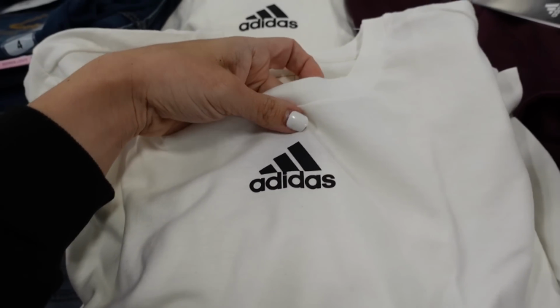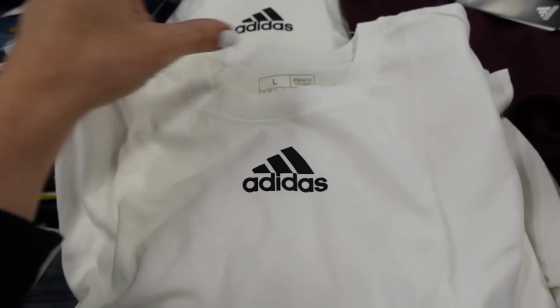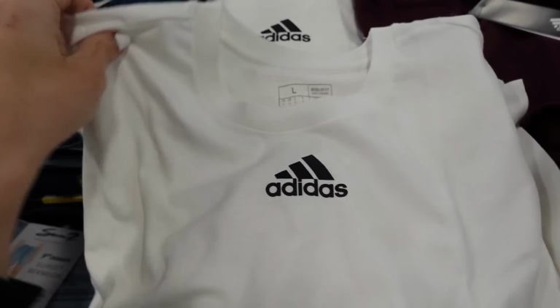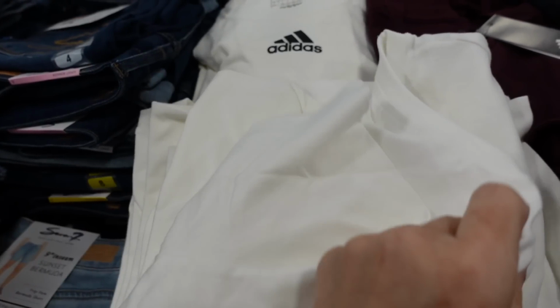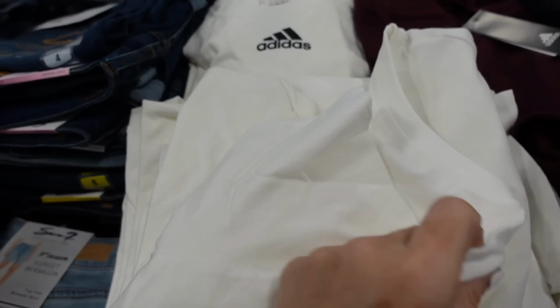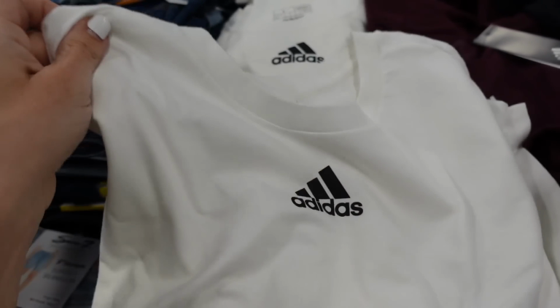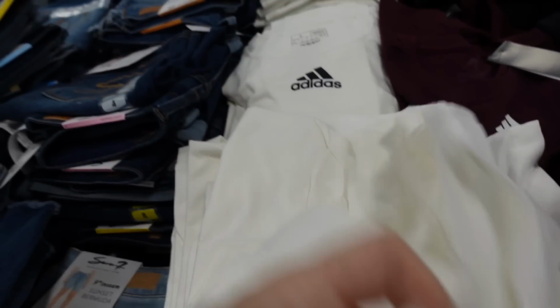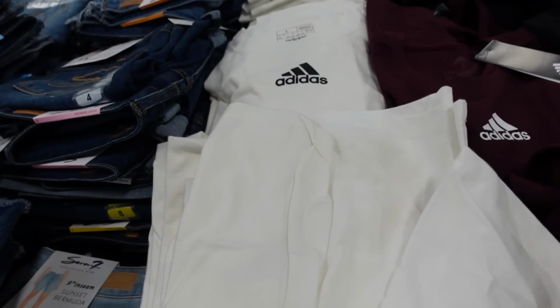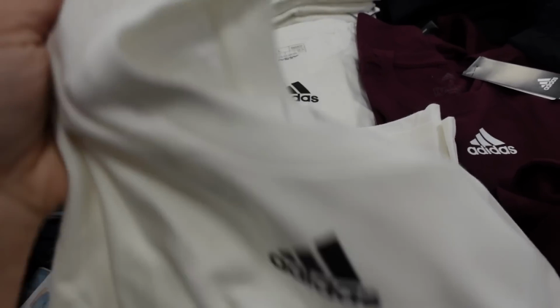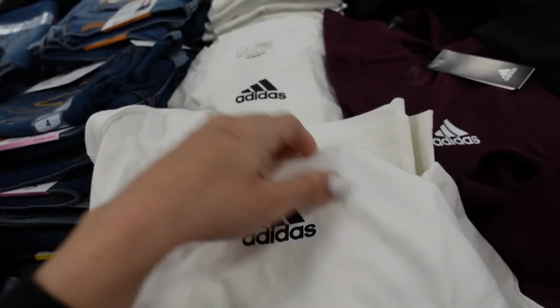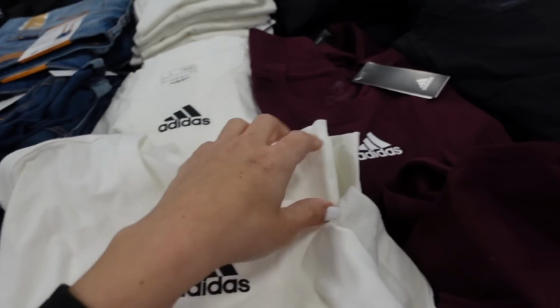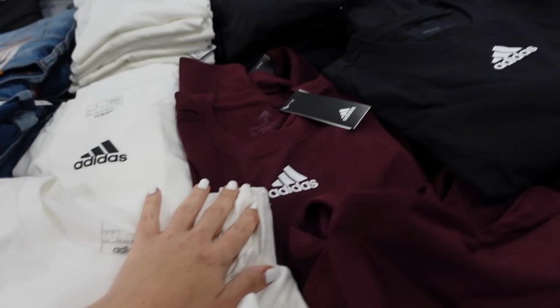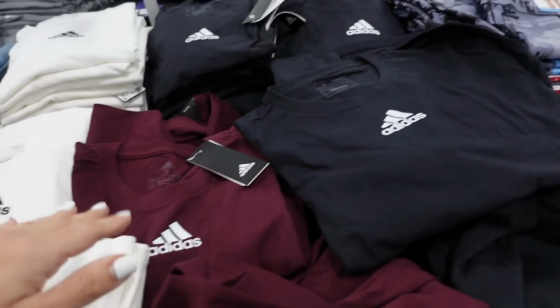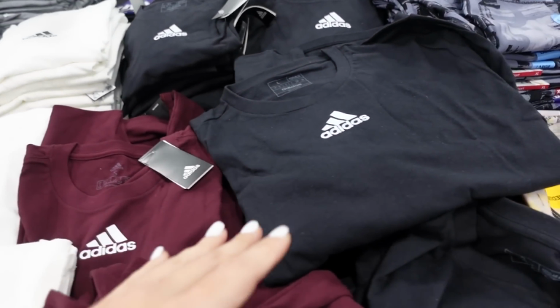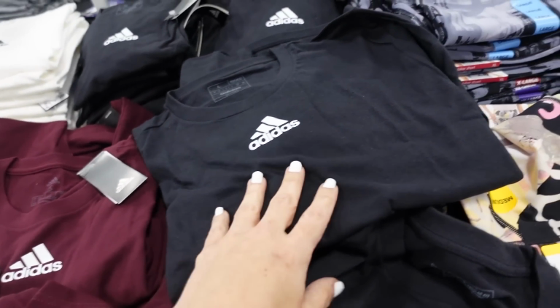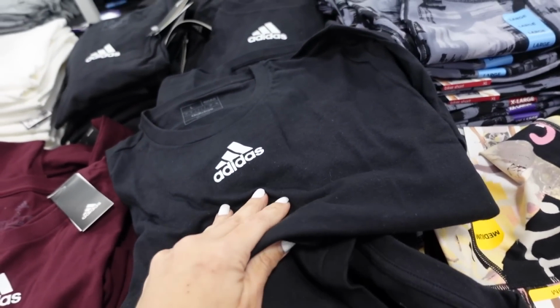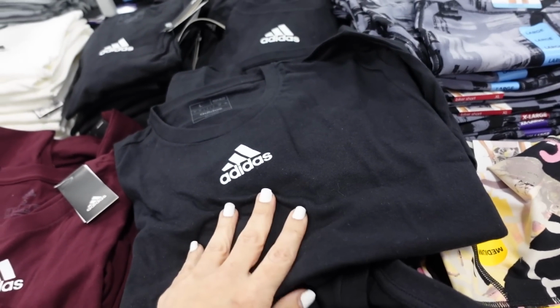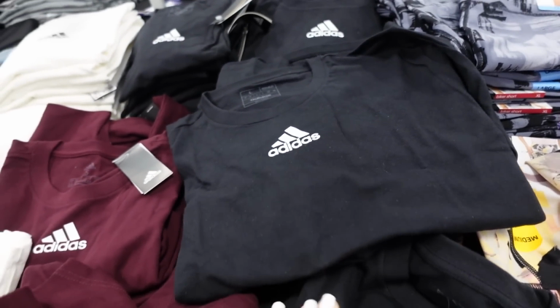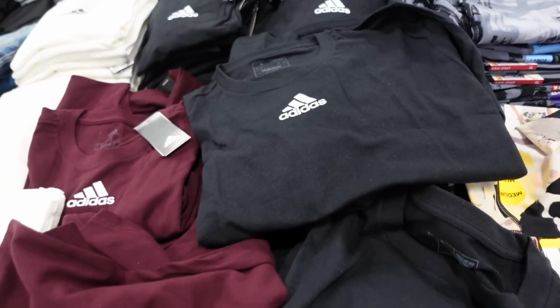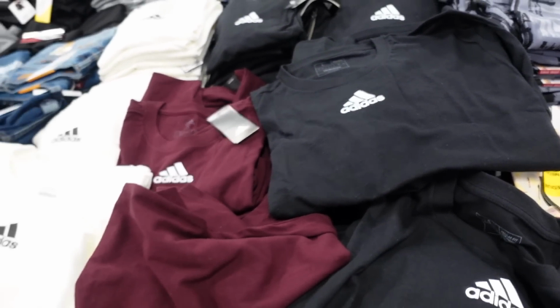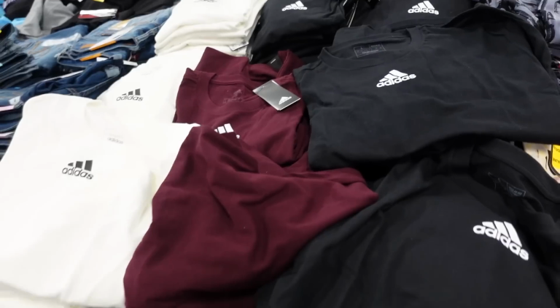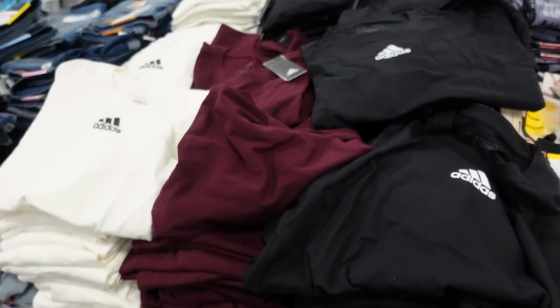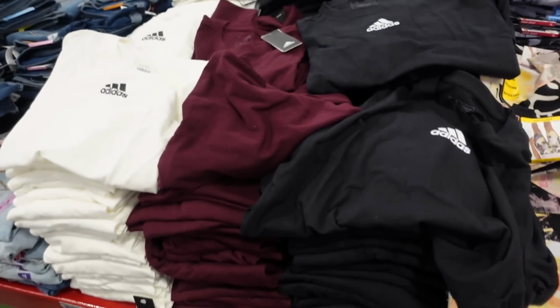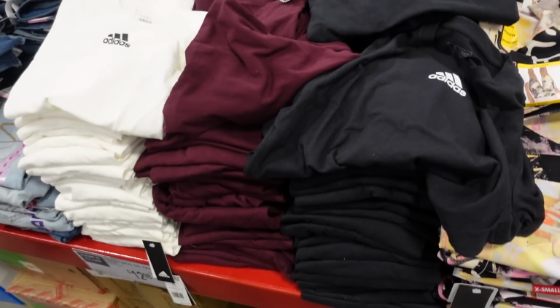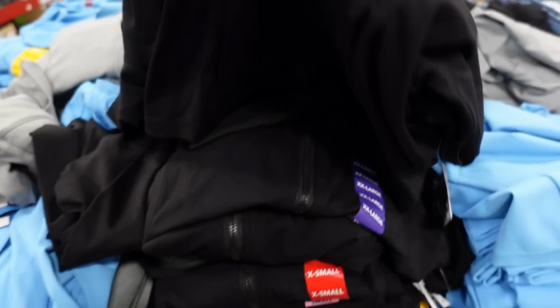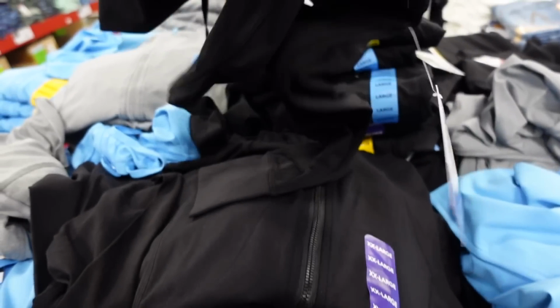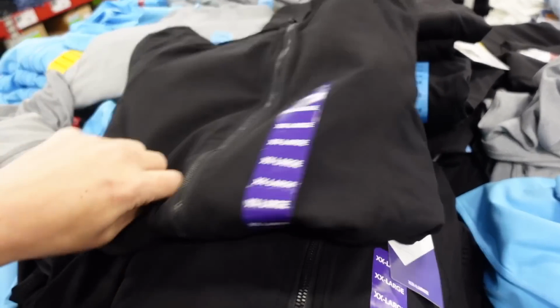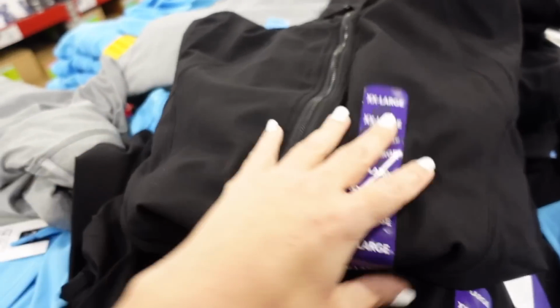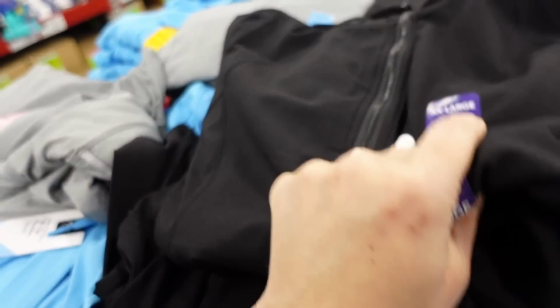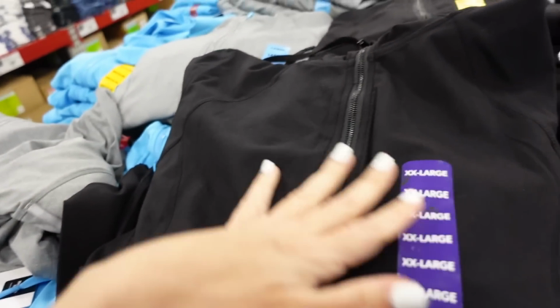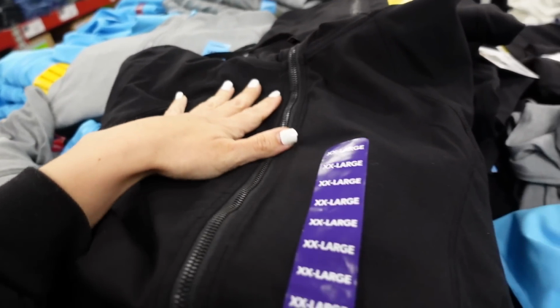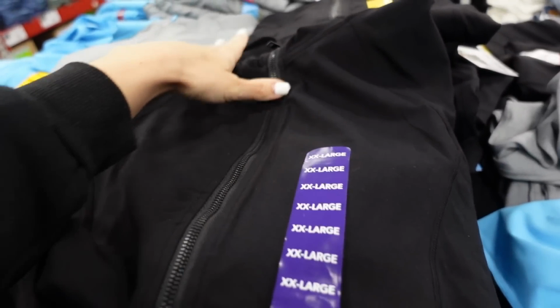Also seeing a new Adidas tee — crew neck with the logo, regular fit, in white, burgundy, and black. They're $12.98.